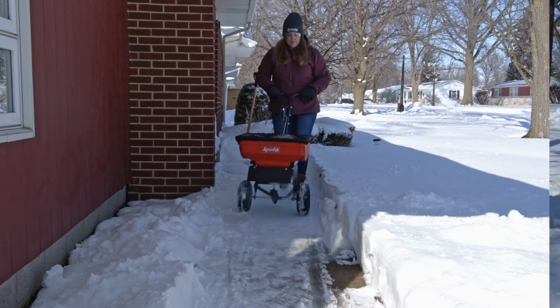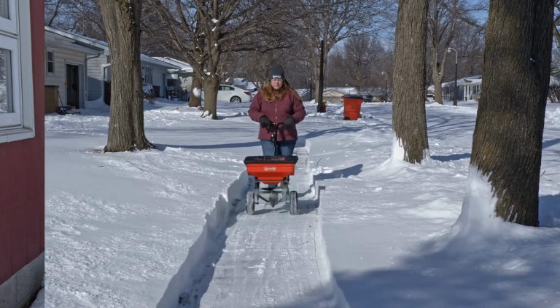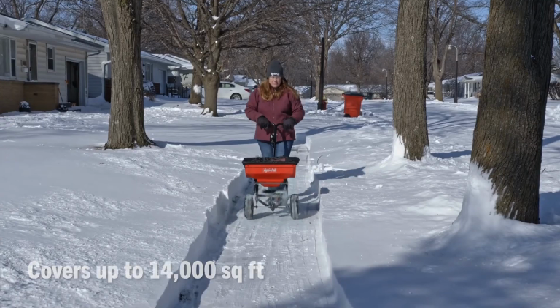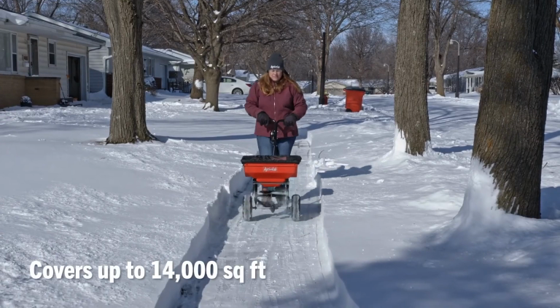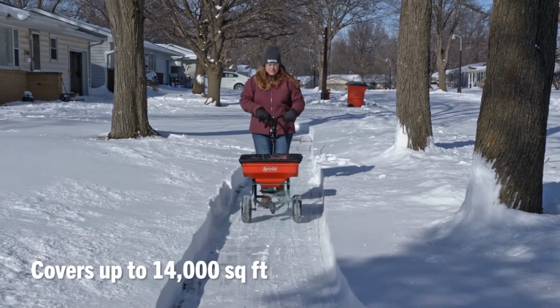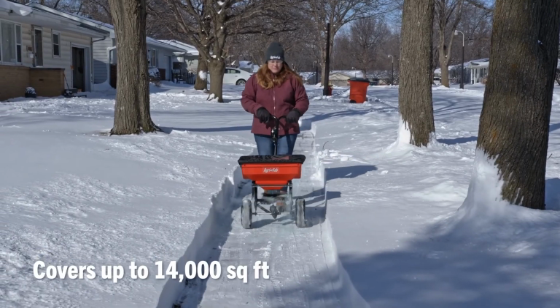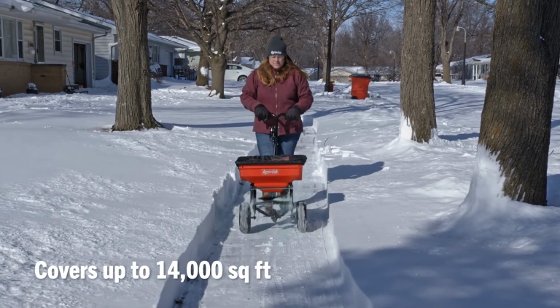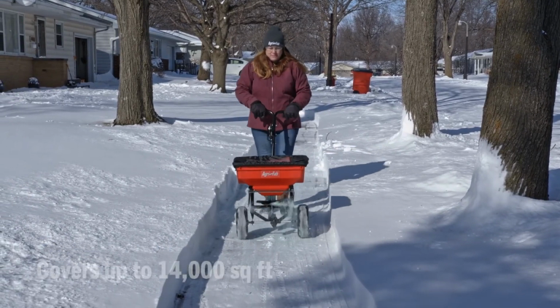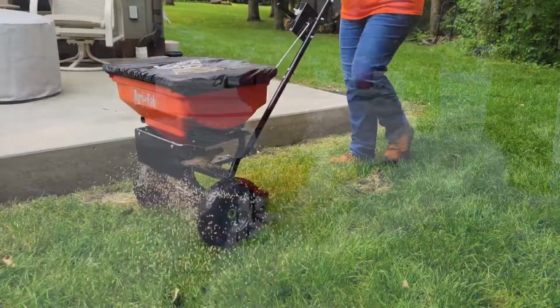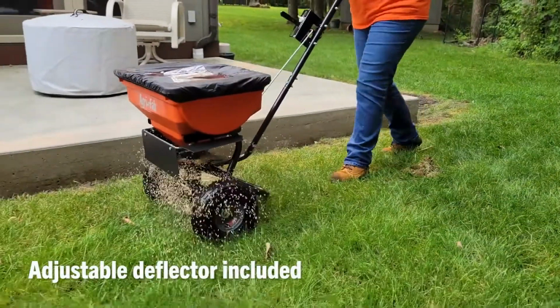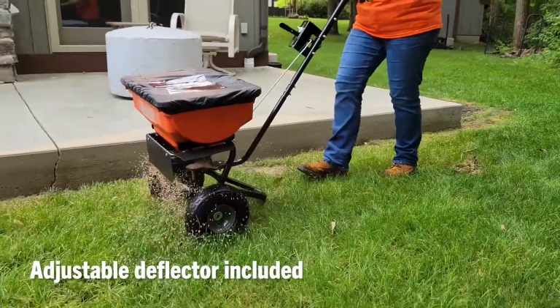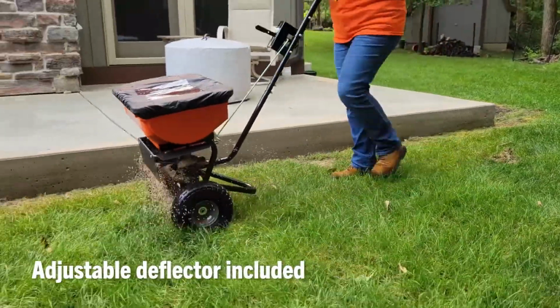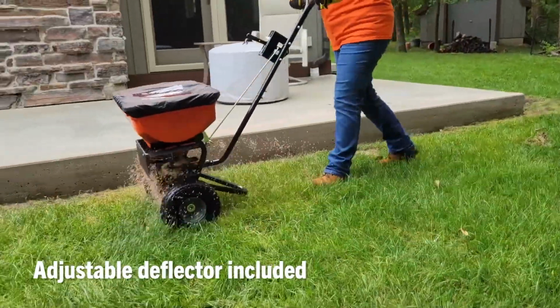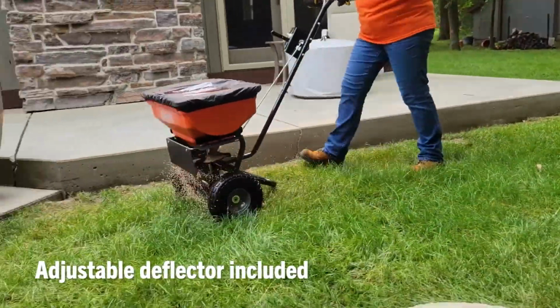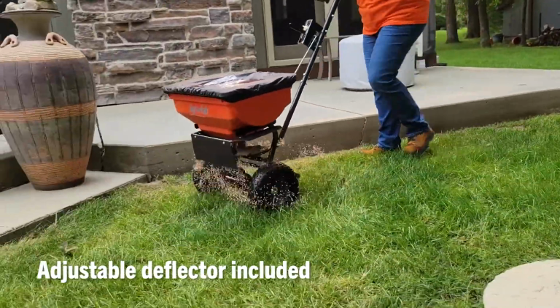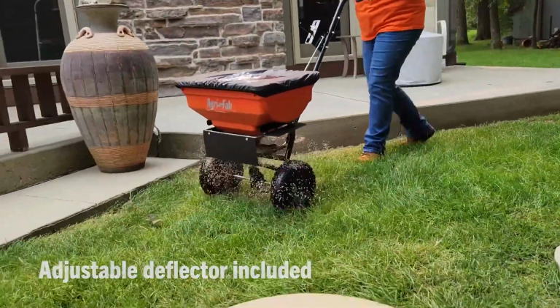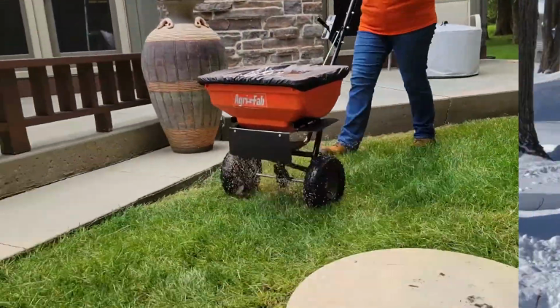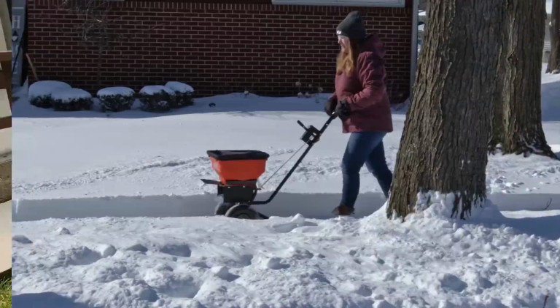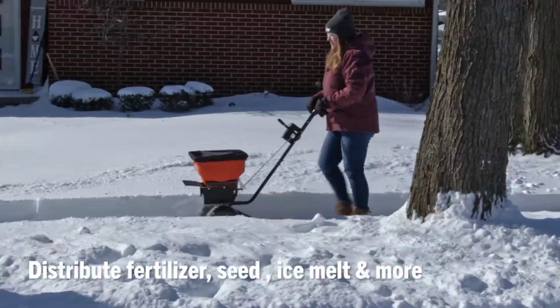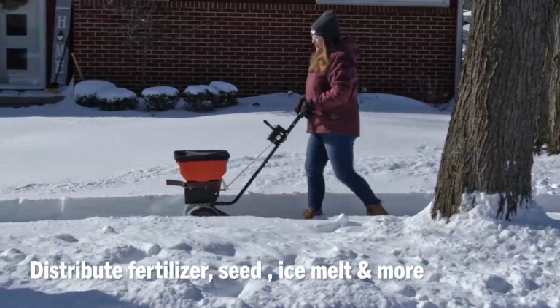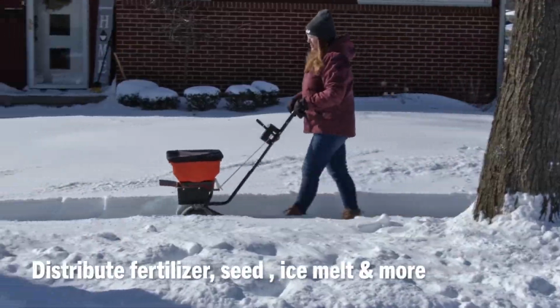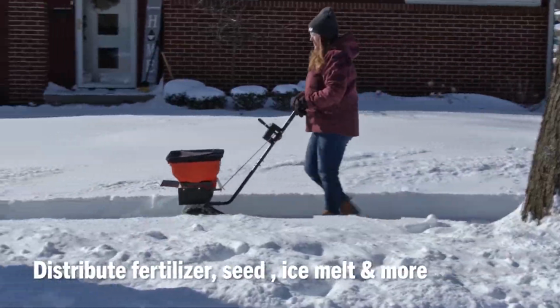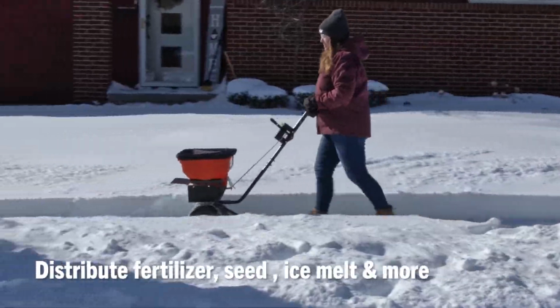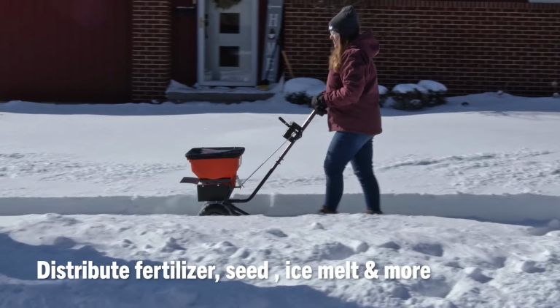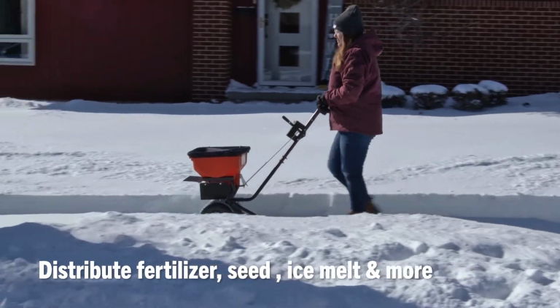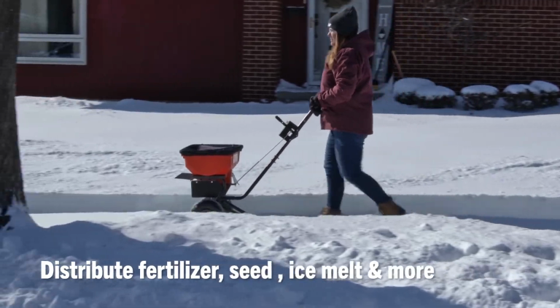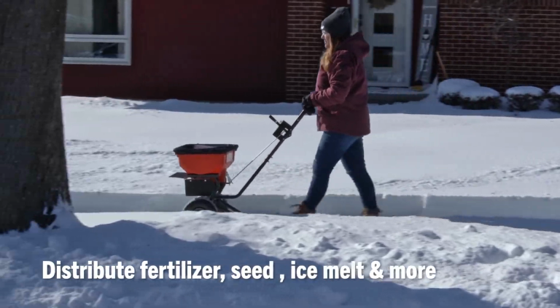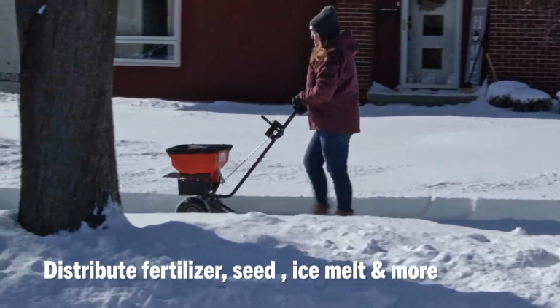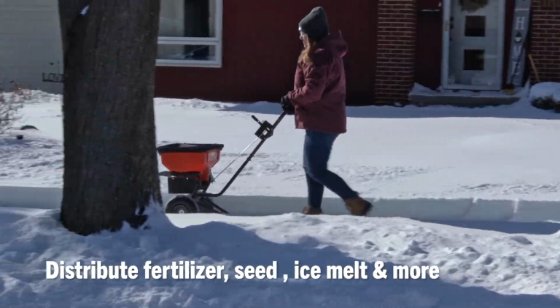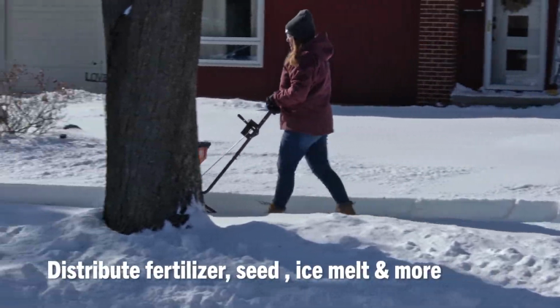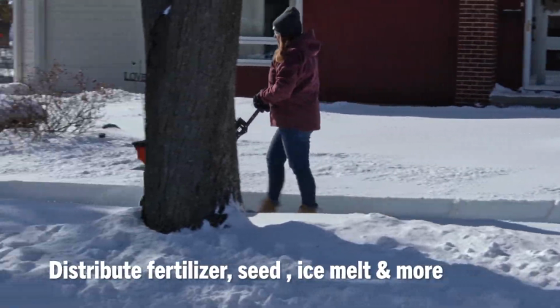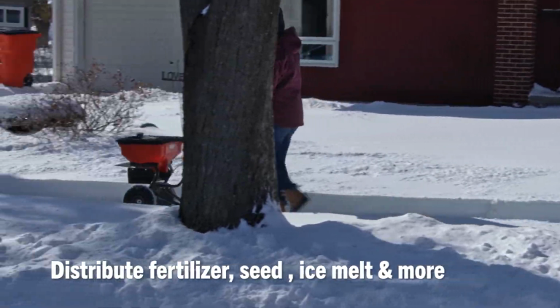Cover up to 14,000 square feet in a single load and keep the product where you want it with the included deflector. Easily distribute fertilizer, seed, or ice melt while keeping your product dry with the included cover.